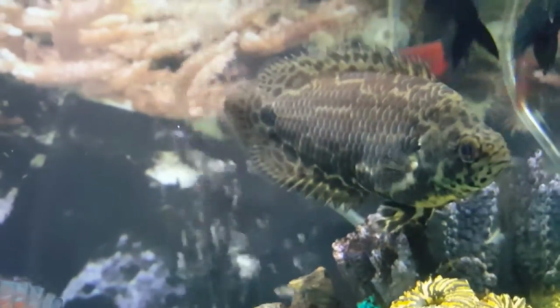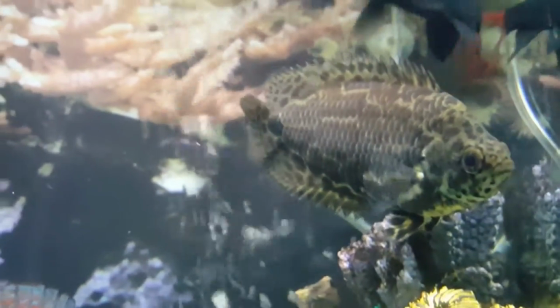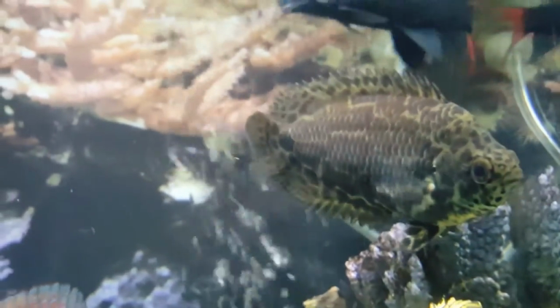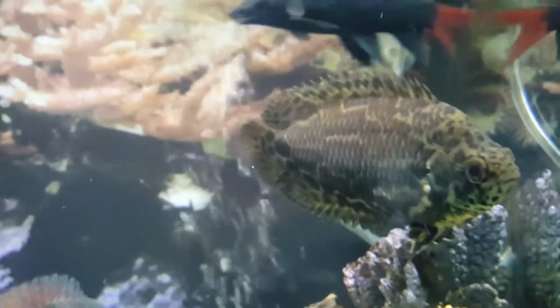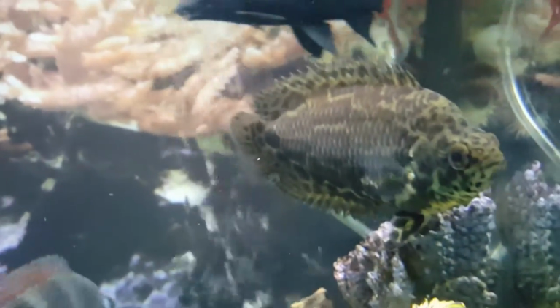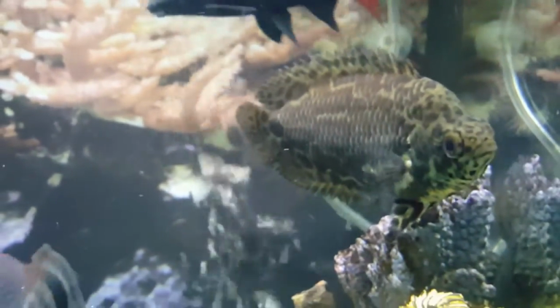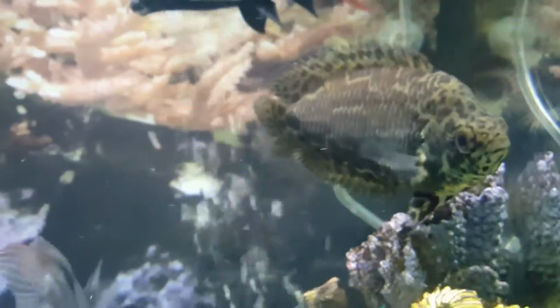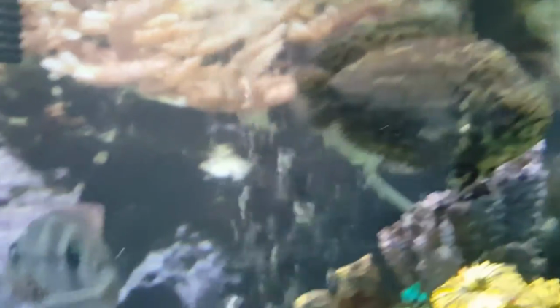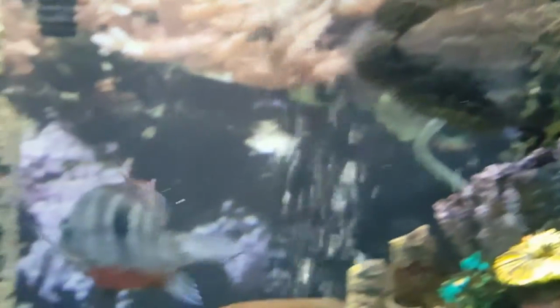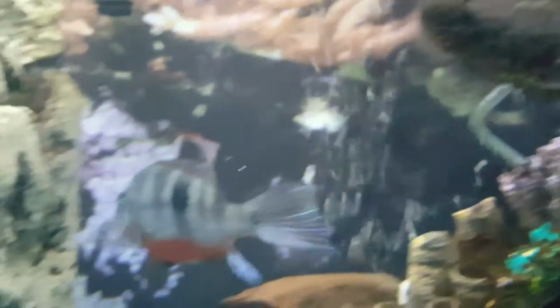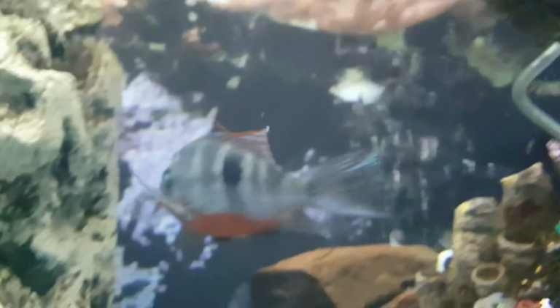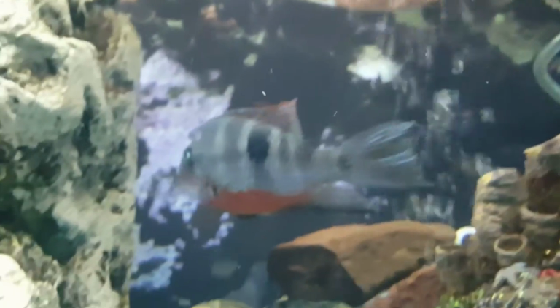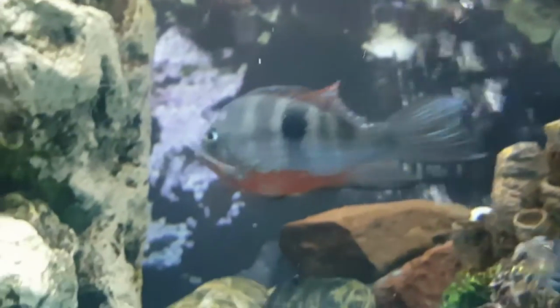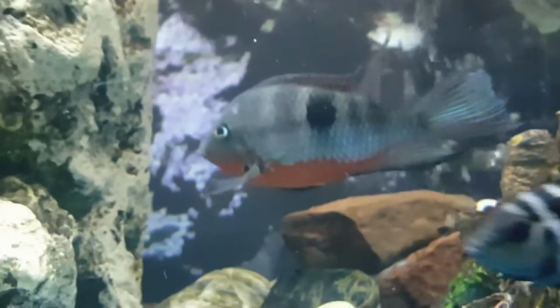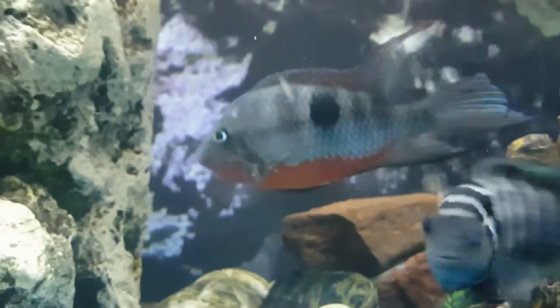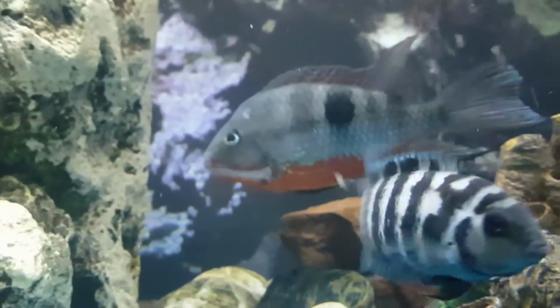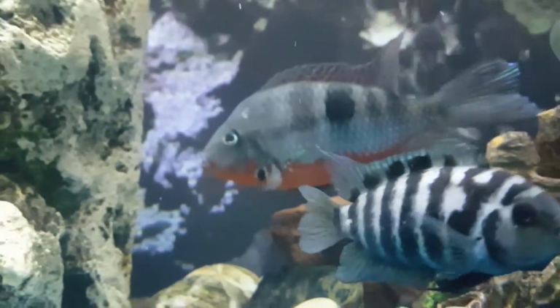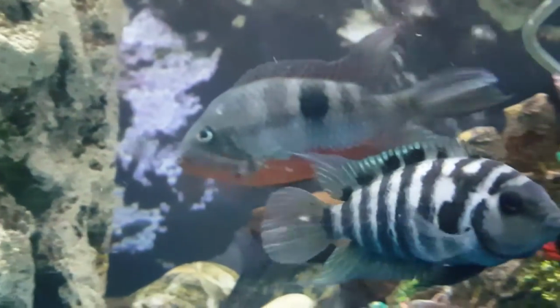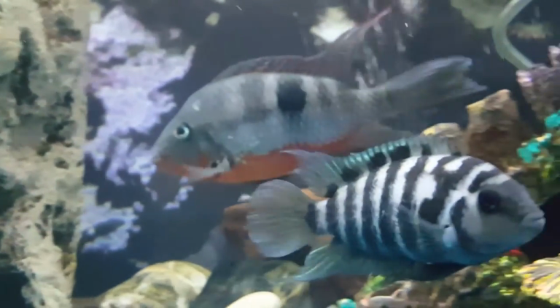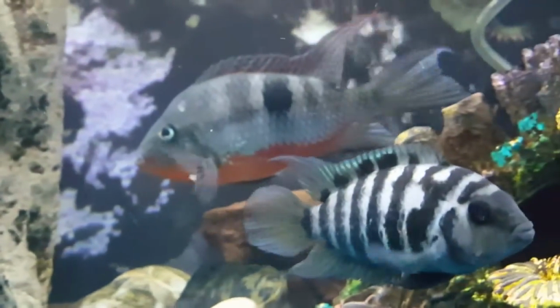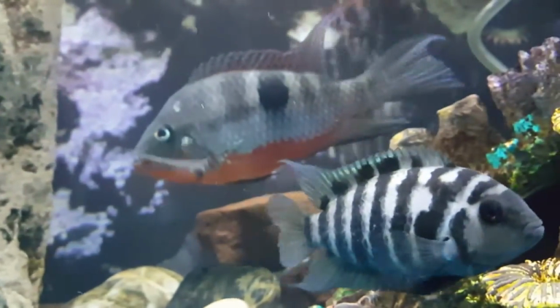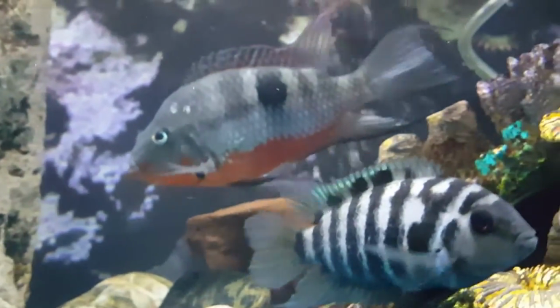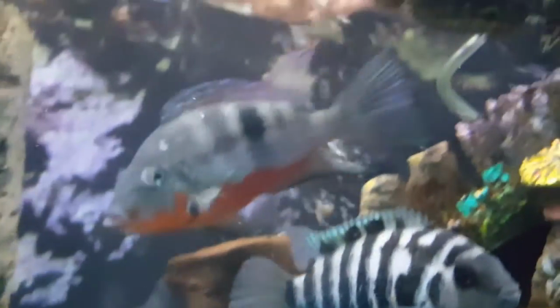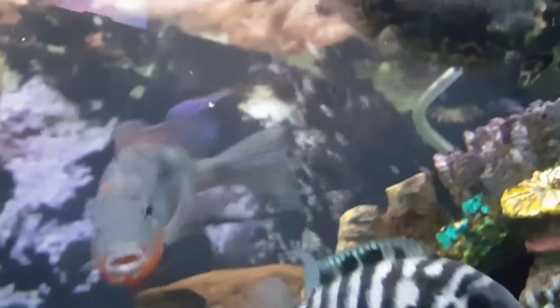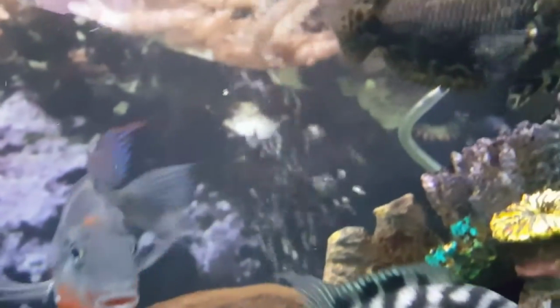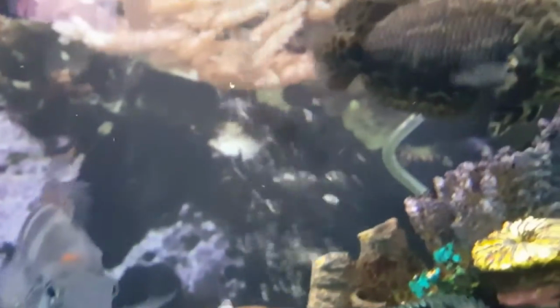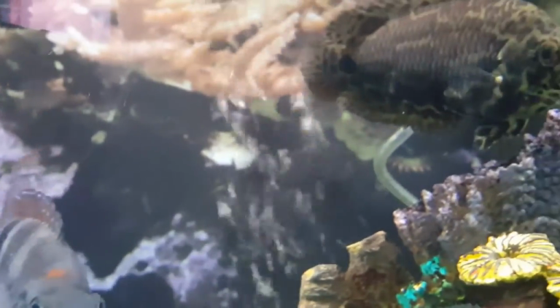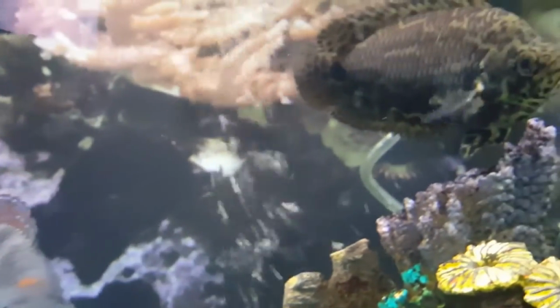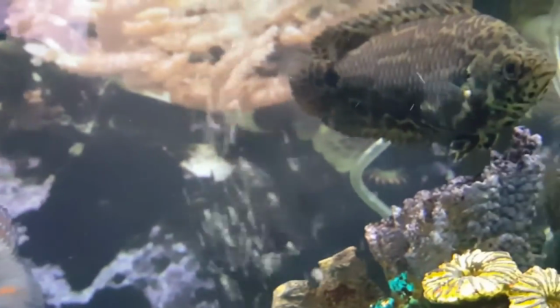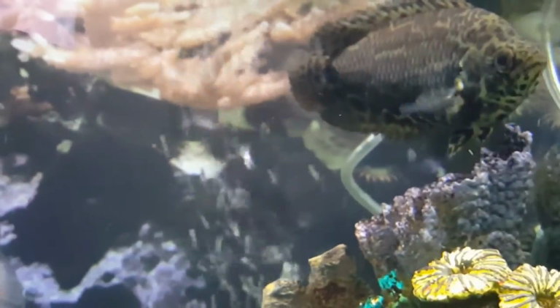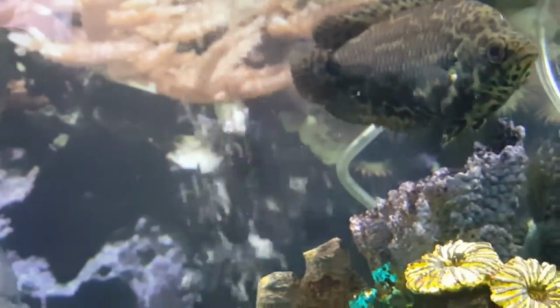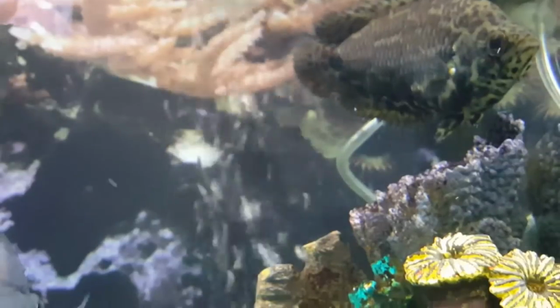After I did the water change I cleaned that — there's a center piece right up there to the left that takes up a lot of space in this tank, and I cleaned it.